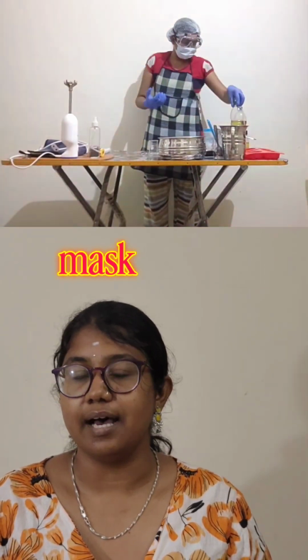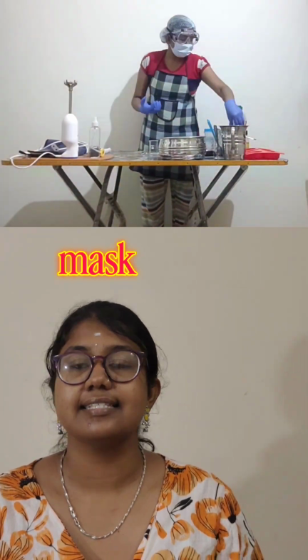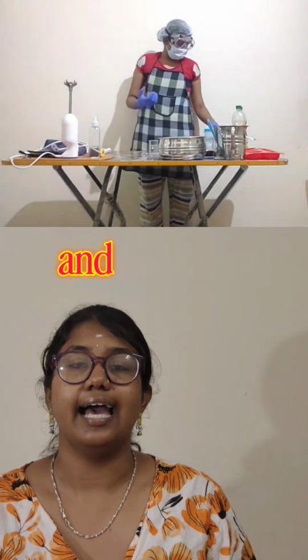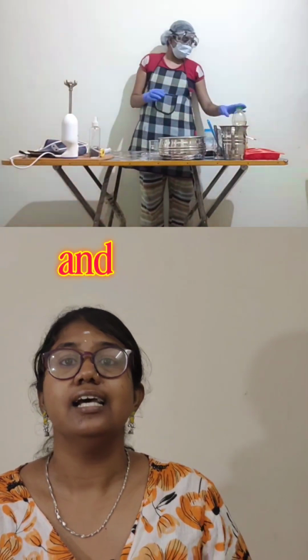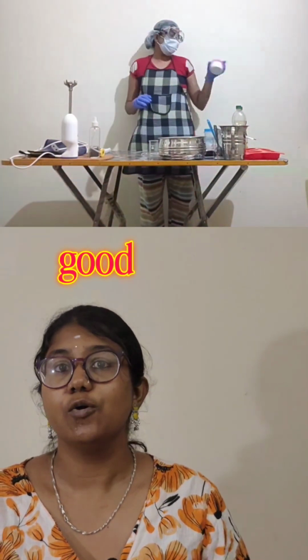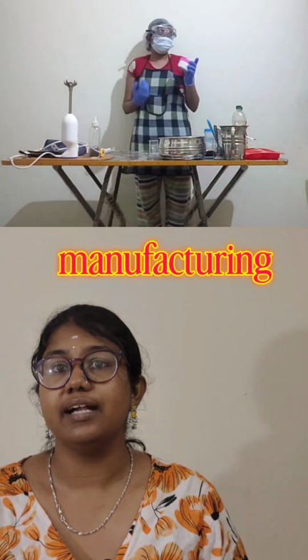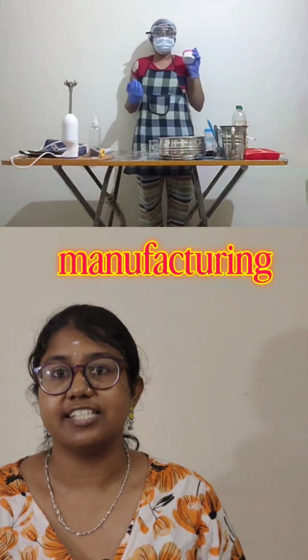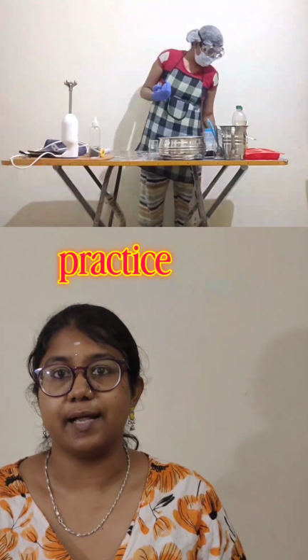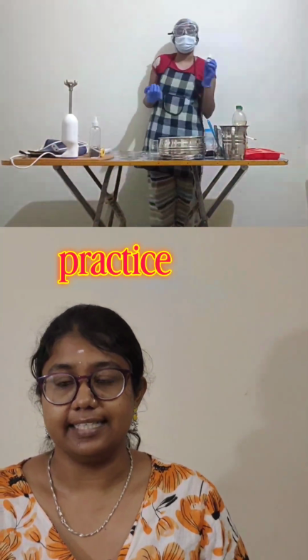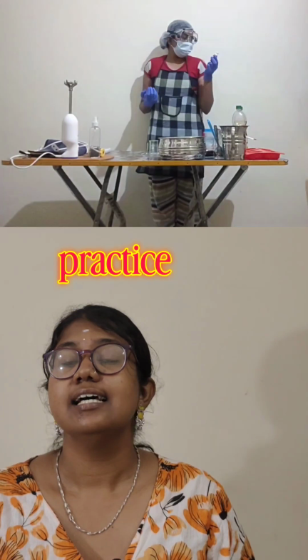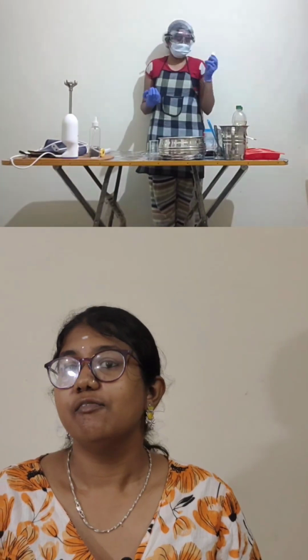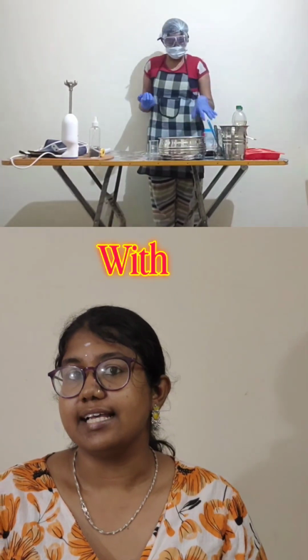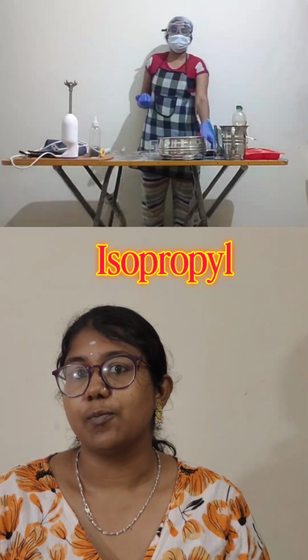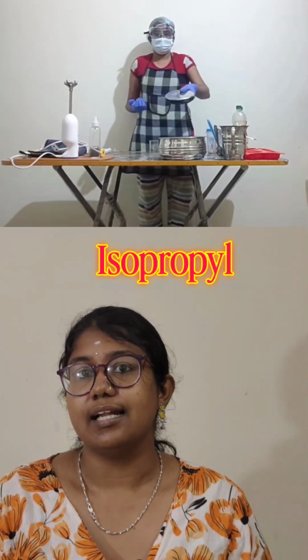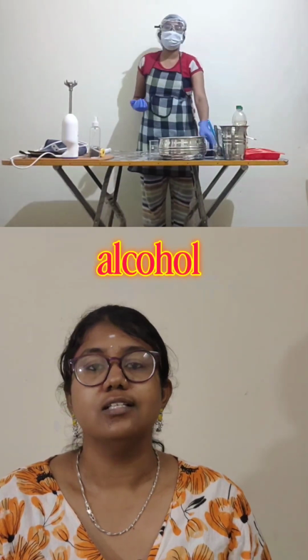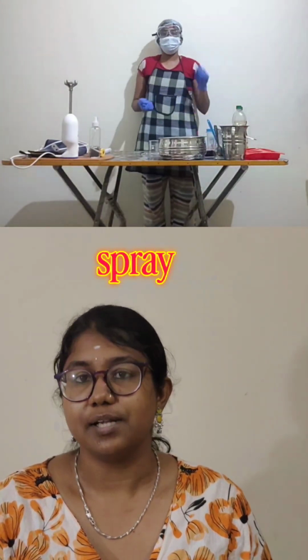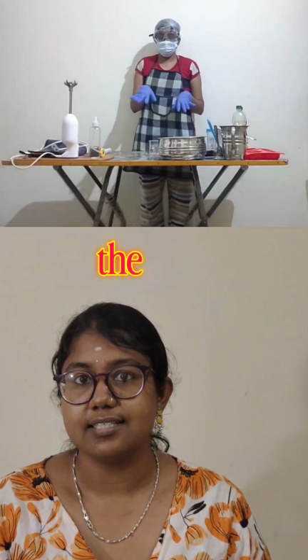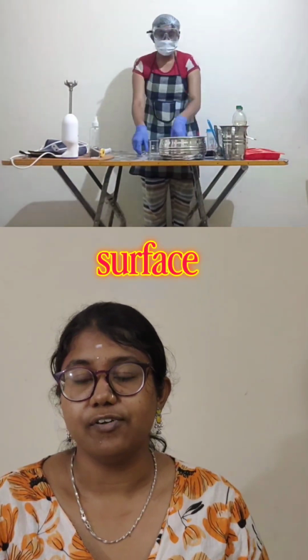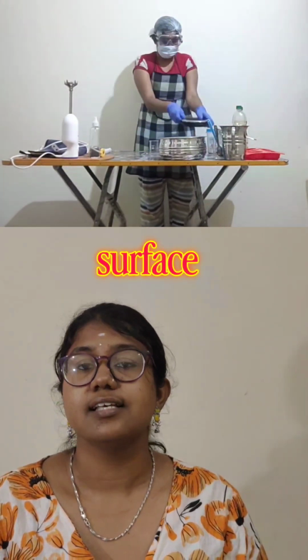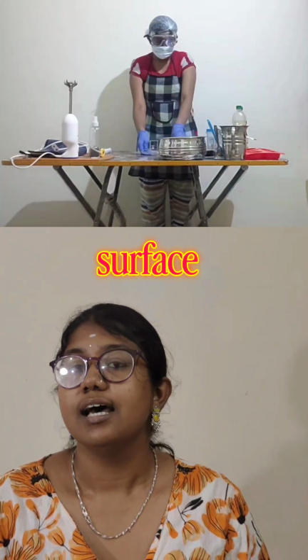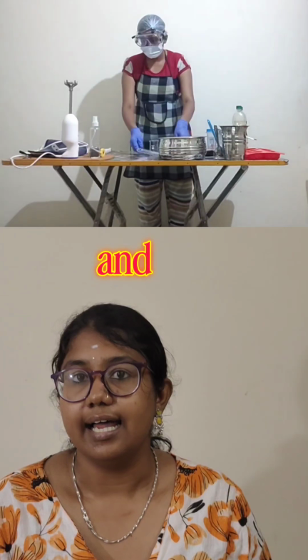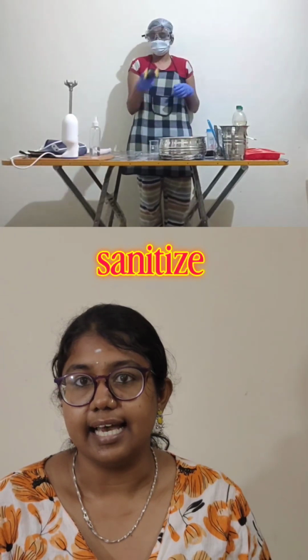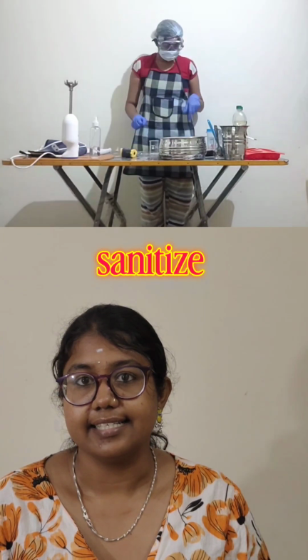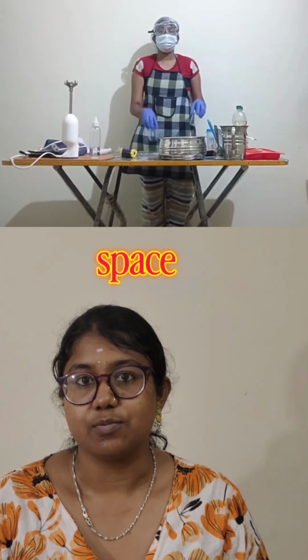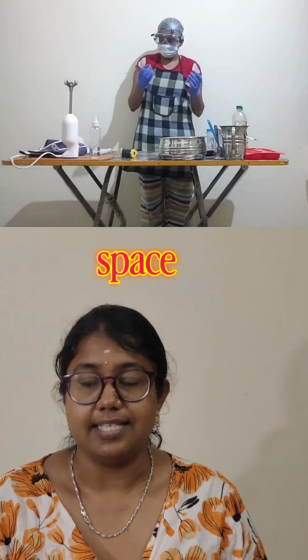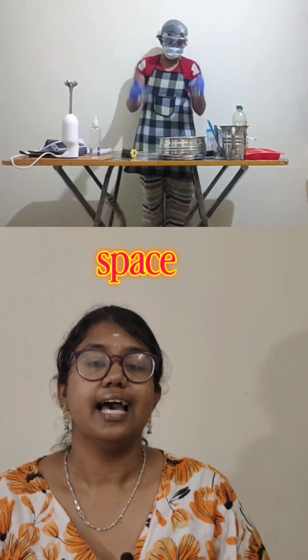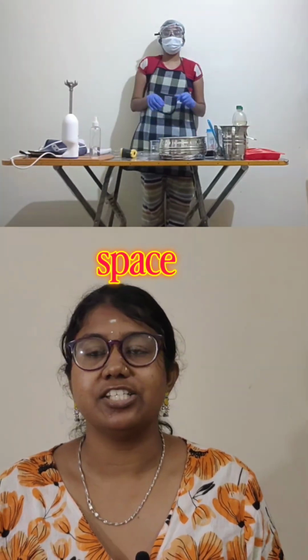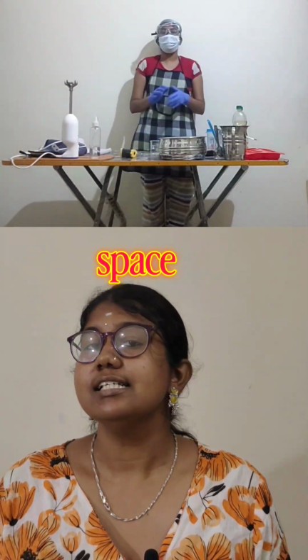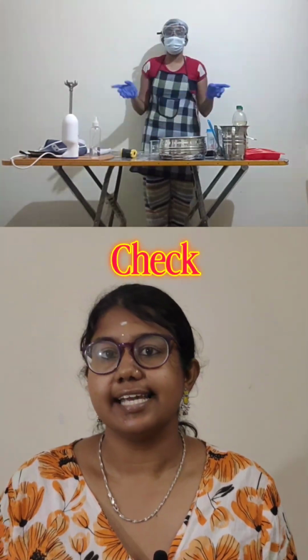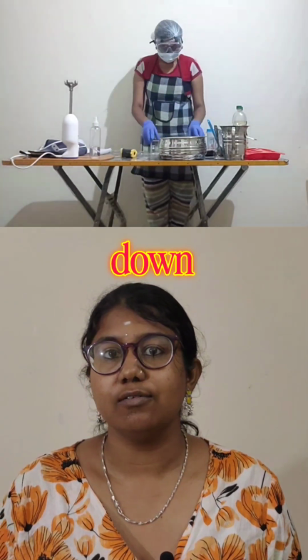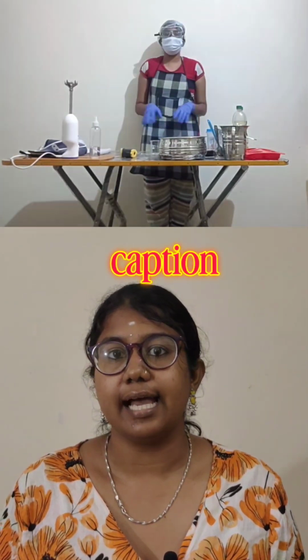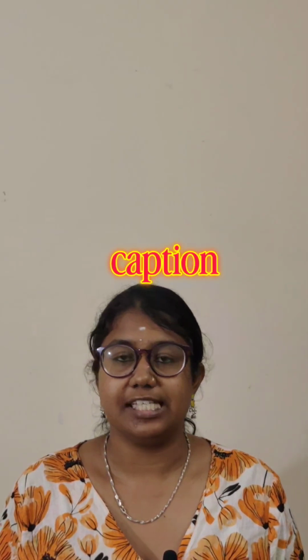Next, you need some kind of double boiler setup to melt butters and waxes beautifully. Finally, you need gloves, a mask, and good manufacturing practice — spray your surface with isopropyl alcohol and sanitize your space.